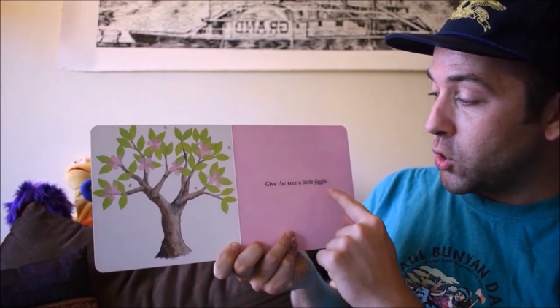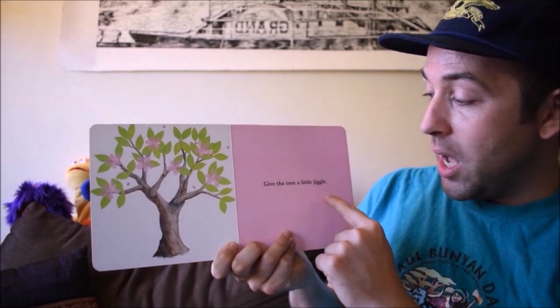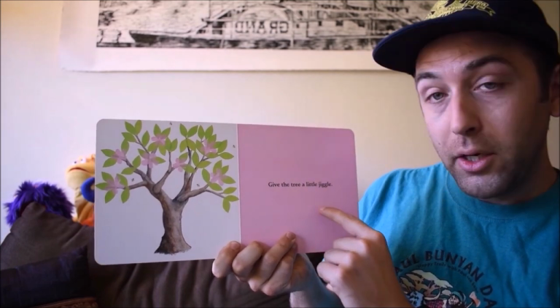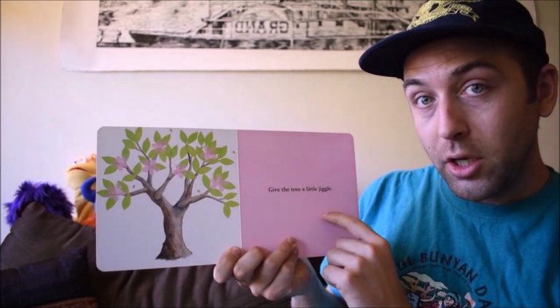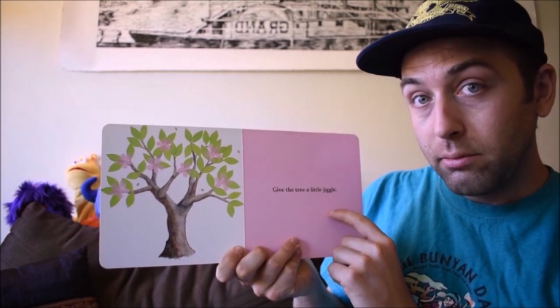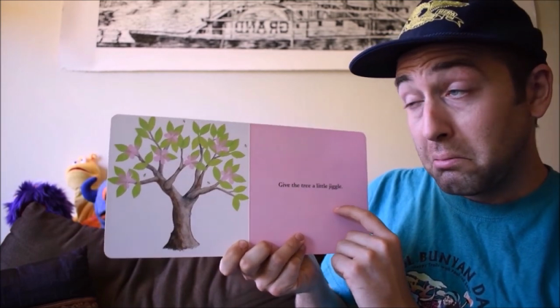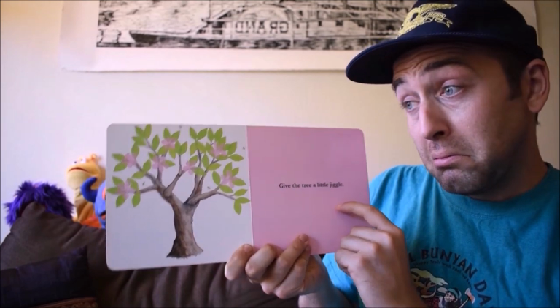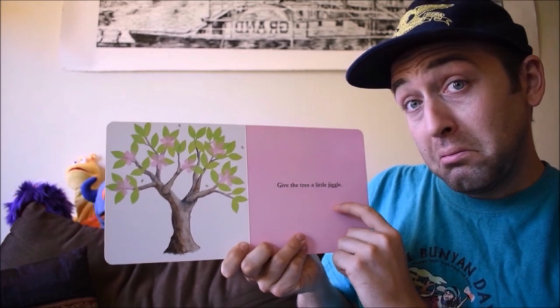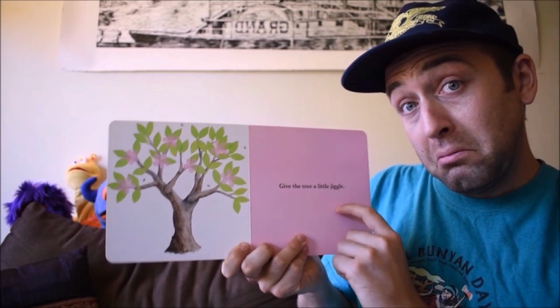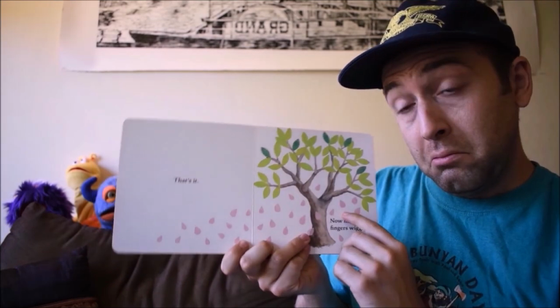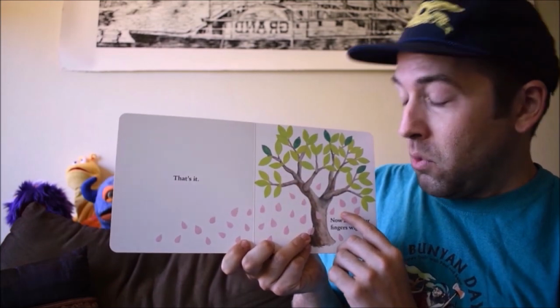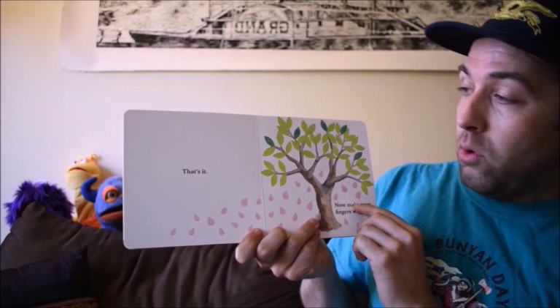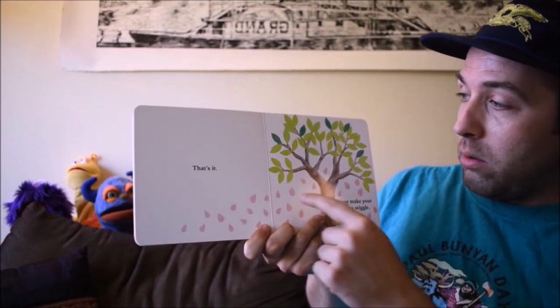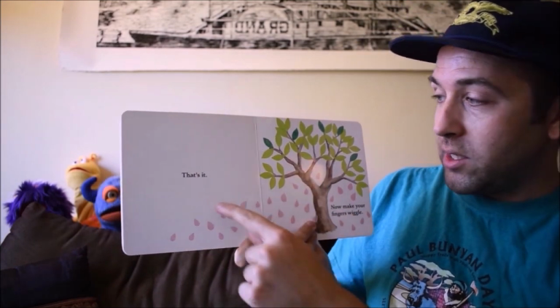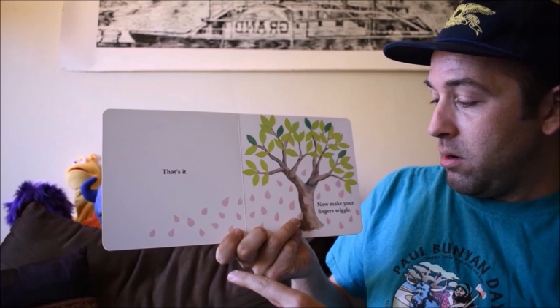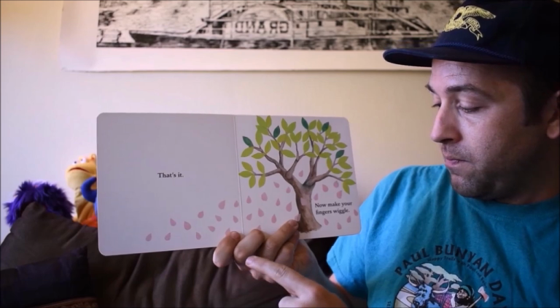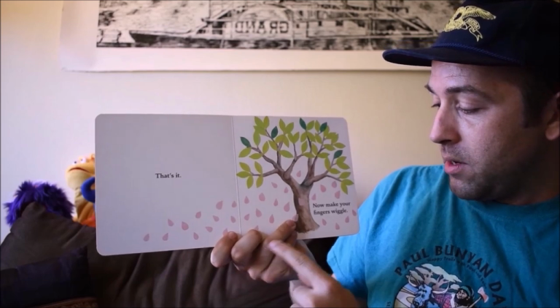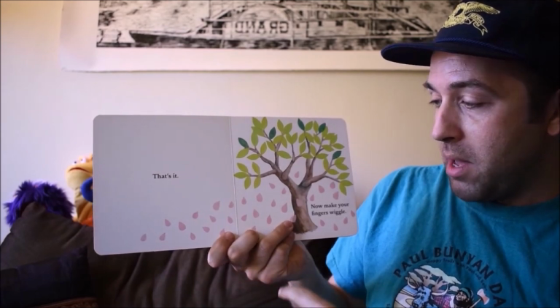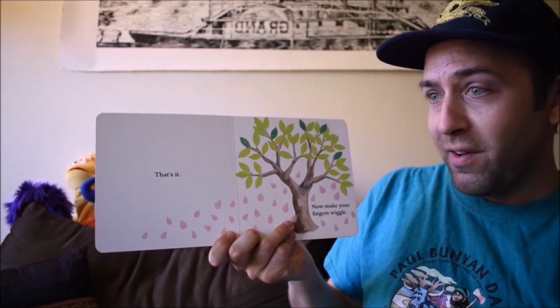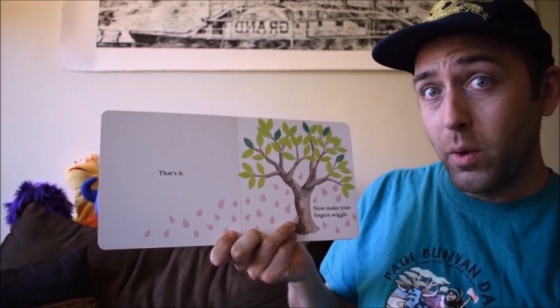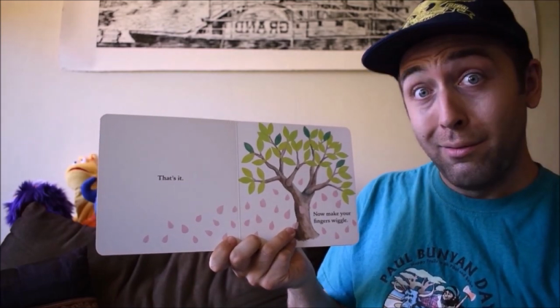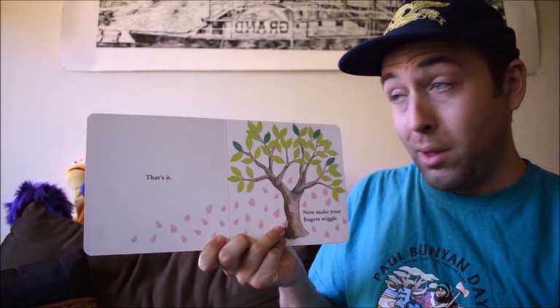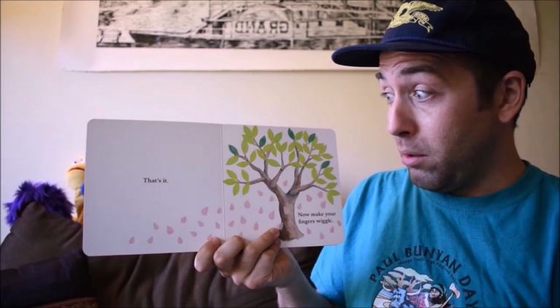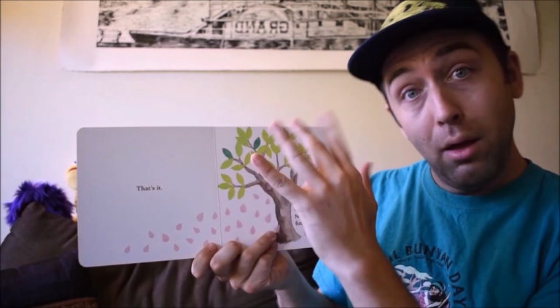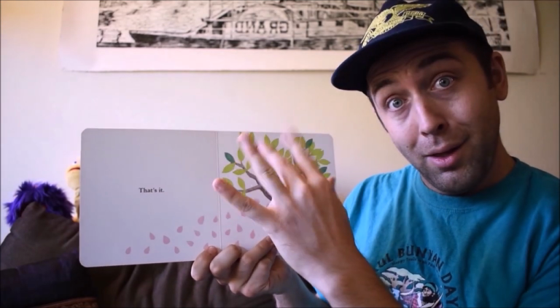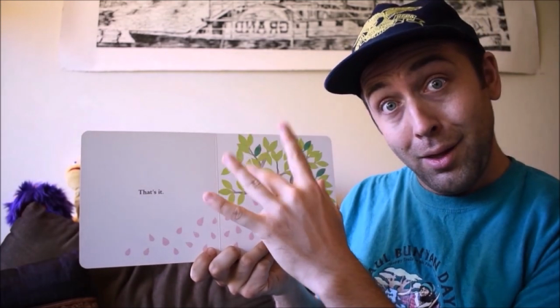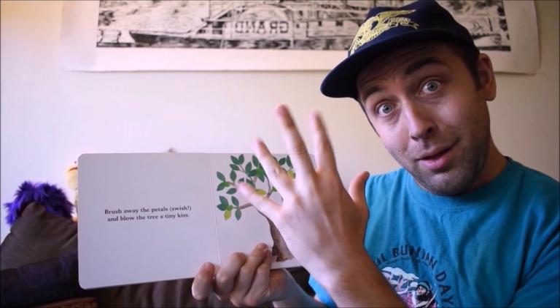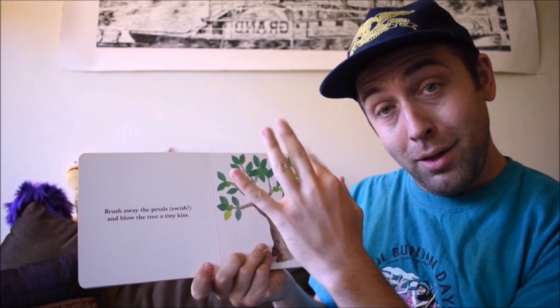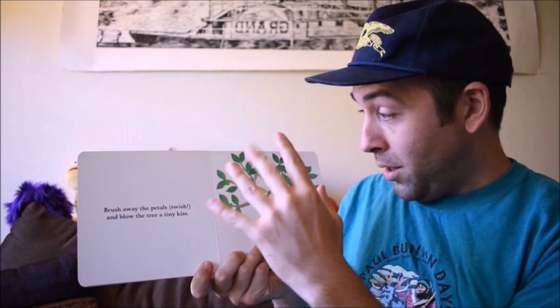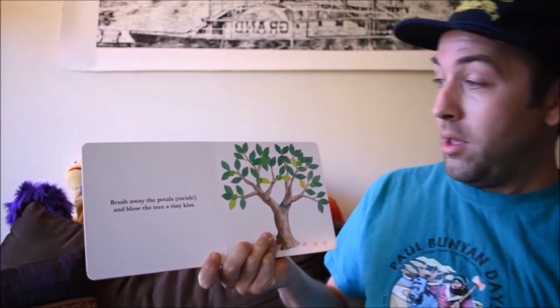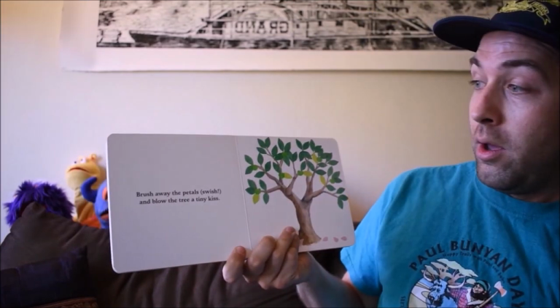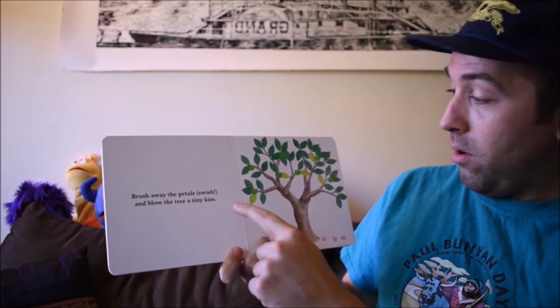Give the tree a little jiggle. Whoa! That's it! Now make your fingers wiggle. Okay. Whoa!